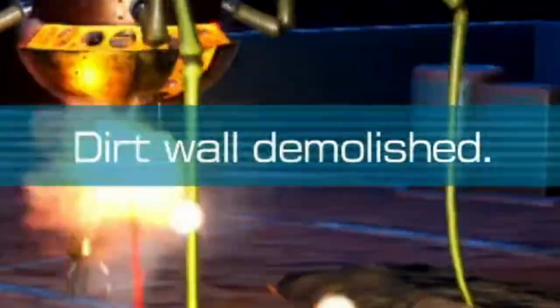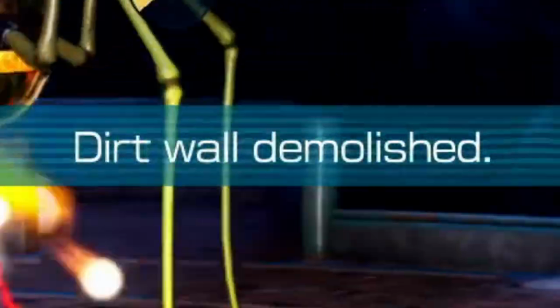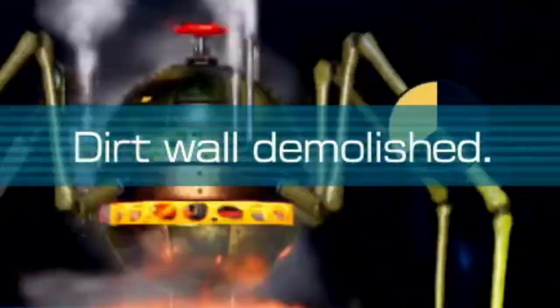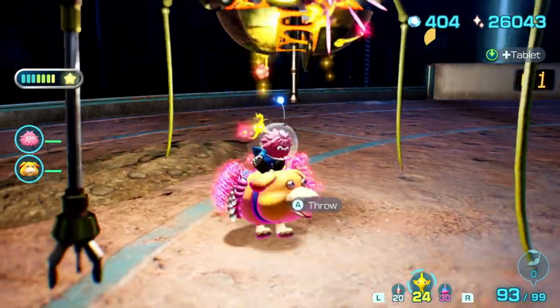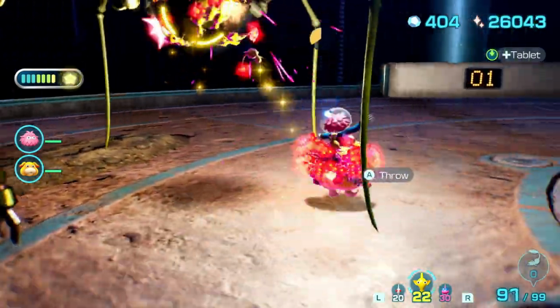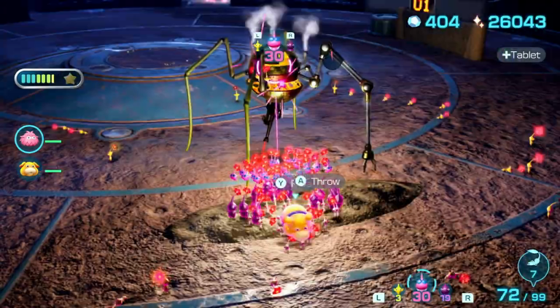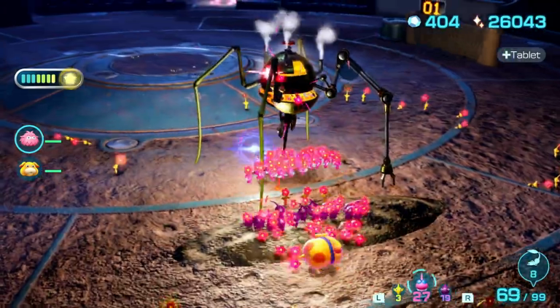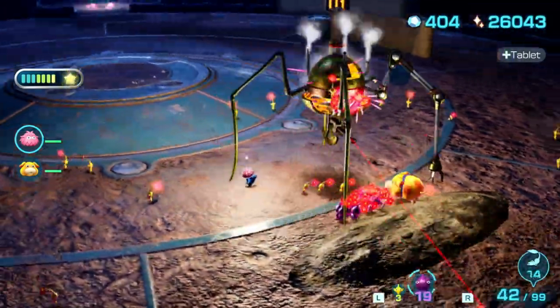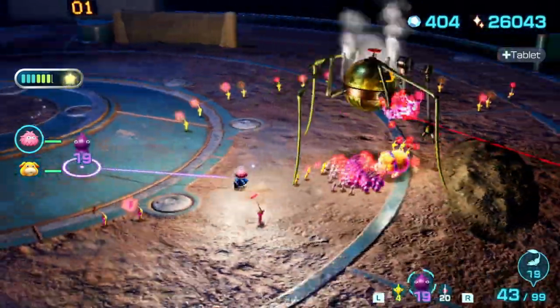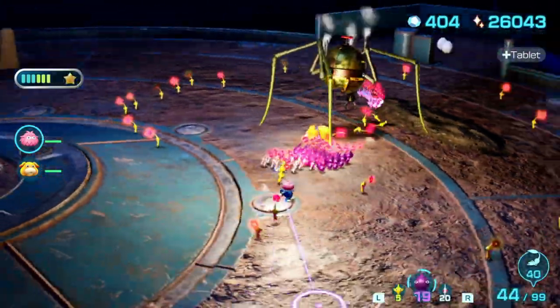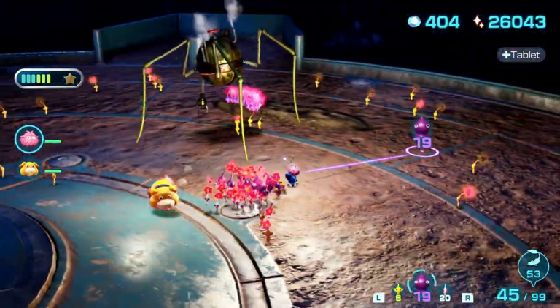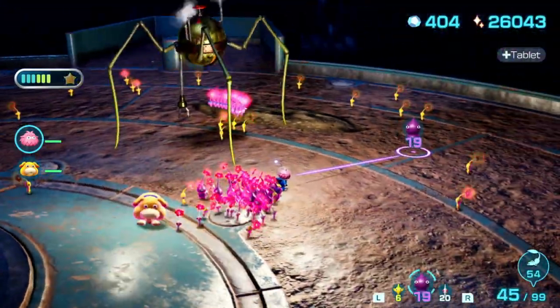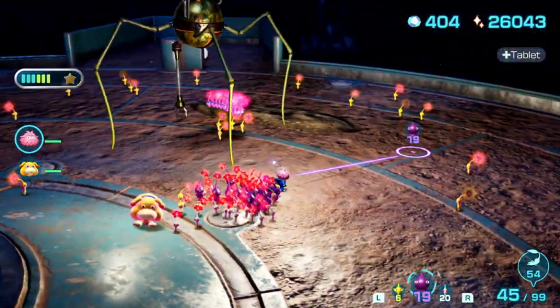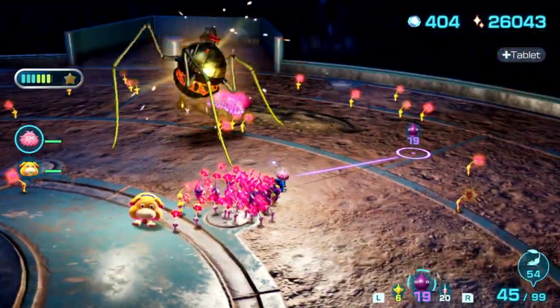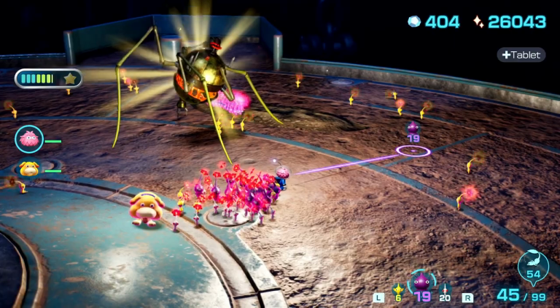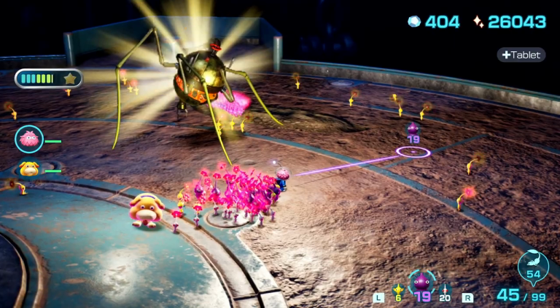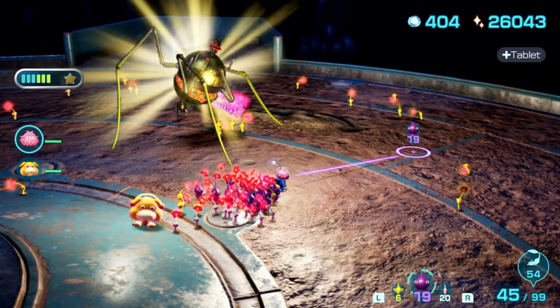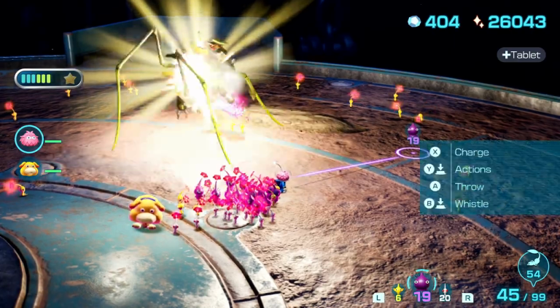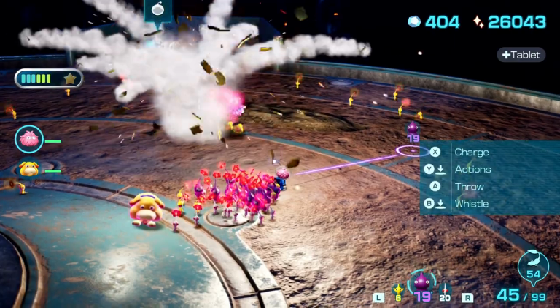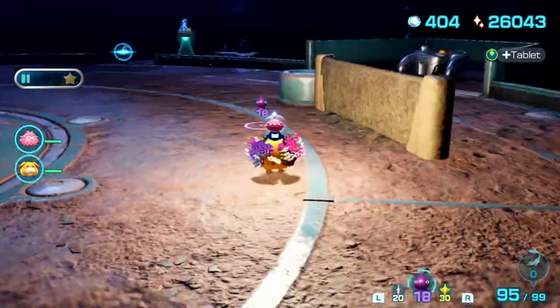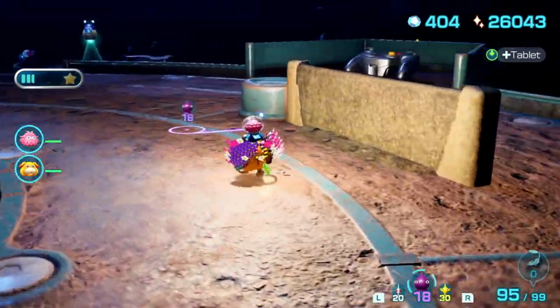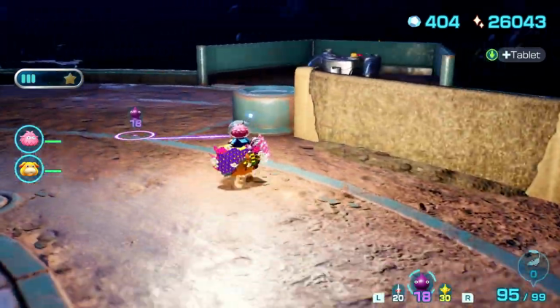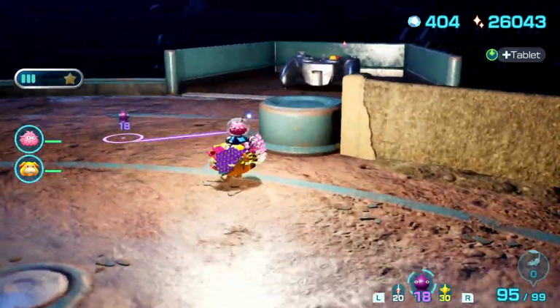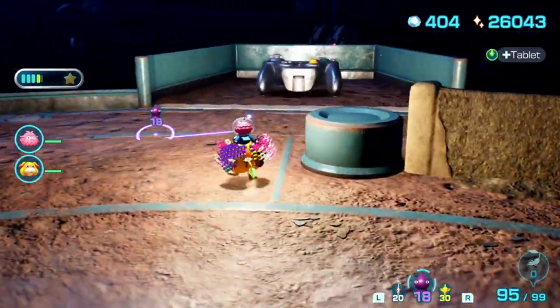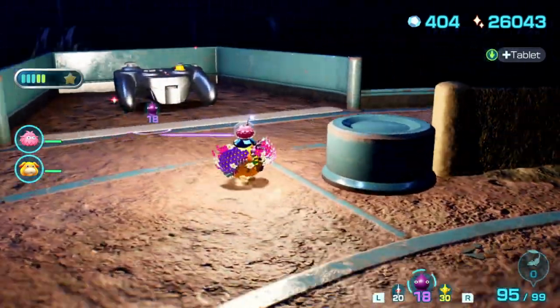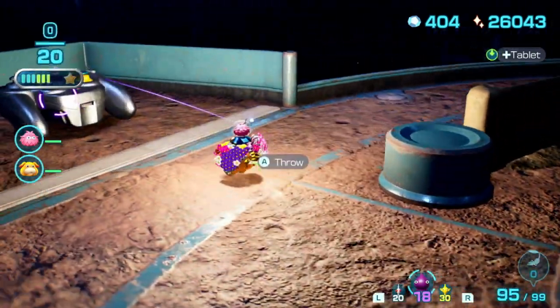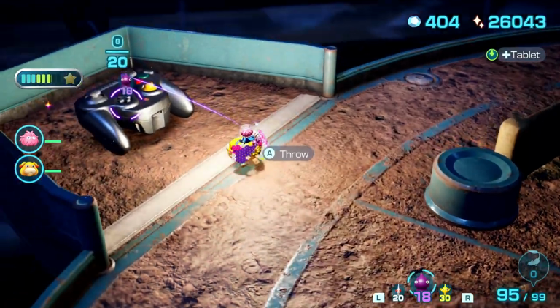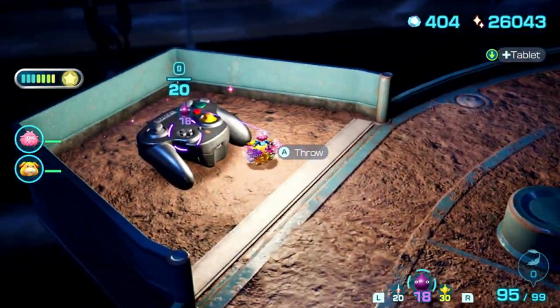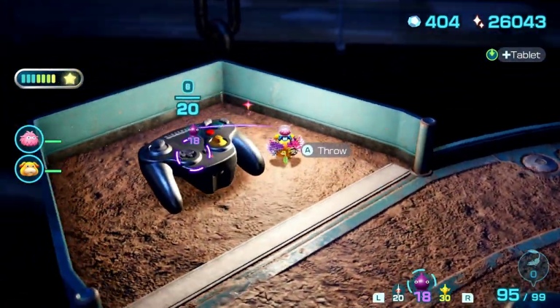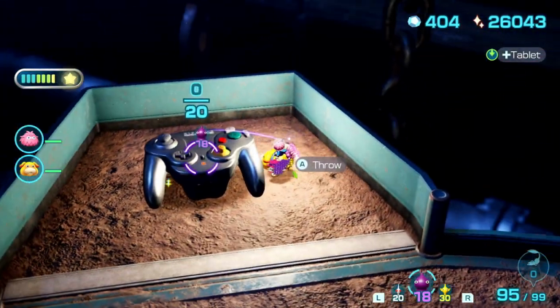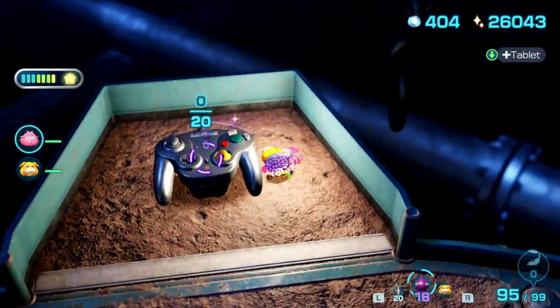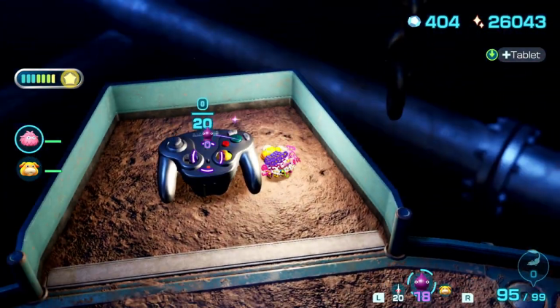Dirt wall demolished. This is cool. We got him. This guy is technically scarier in this game, but also way easier. I know what that is — that's the Wave Bird. It looks so beautiful. I love it.